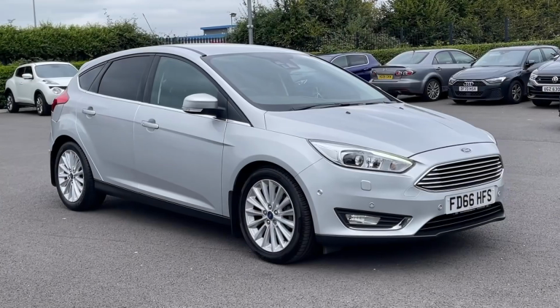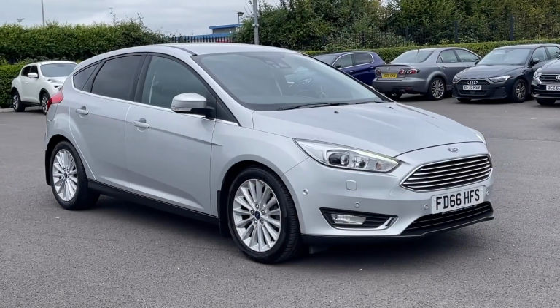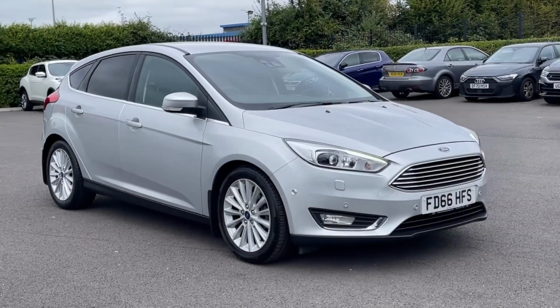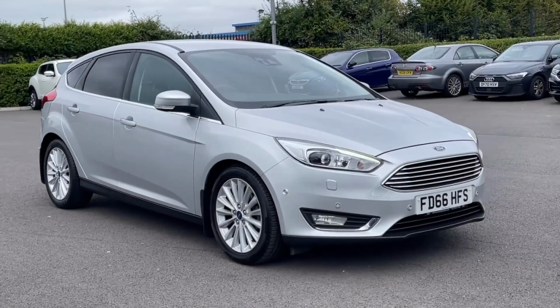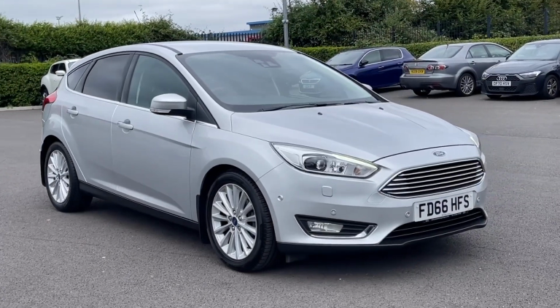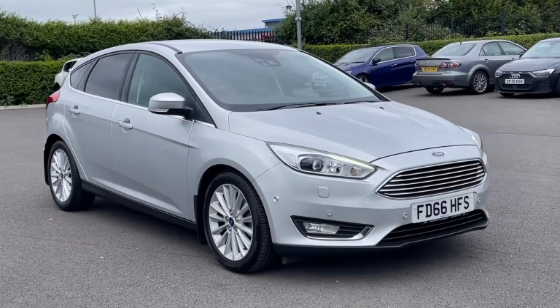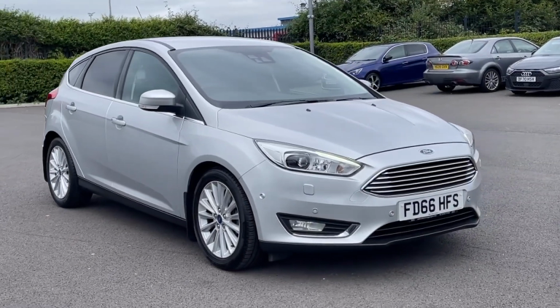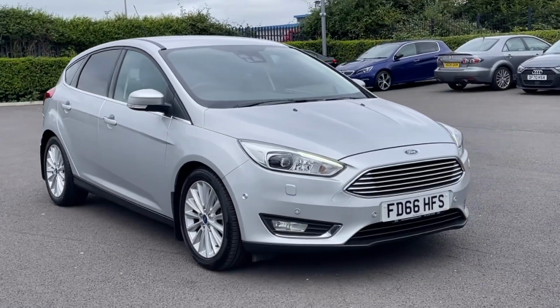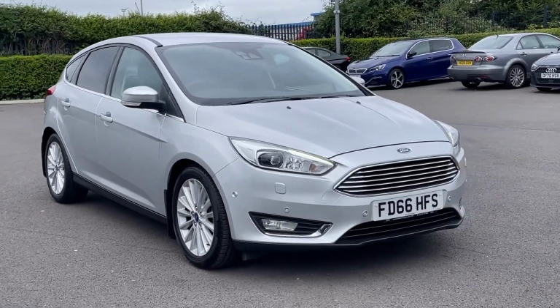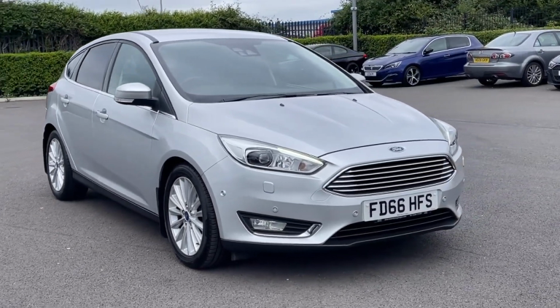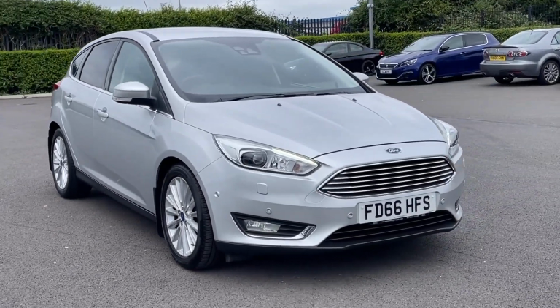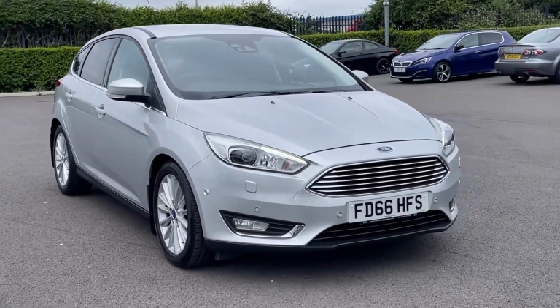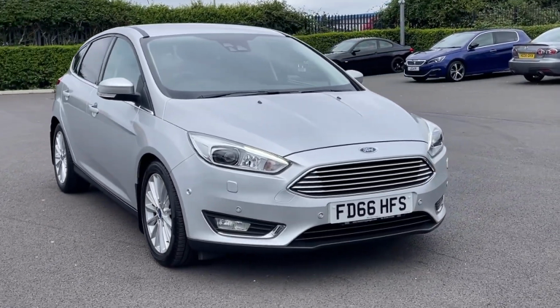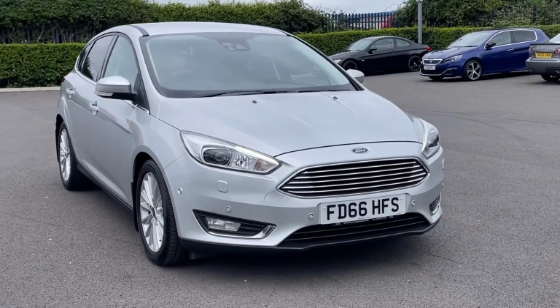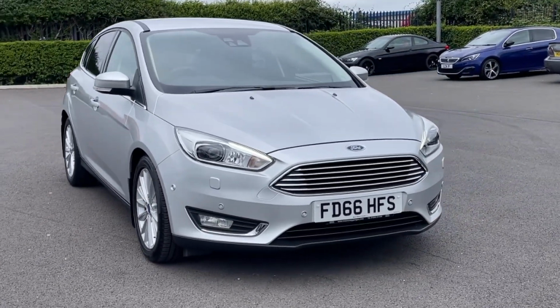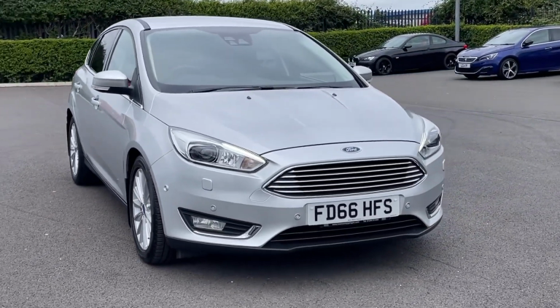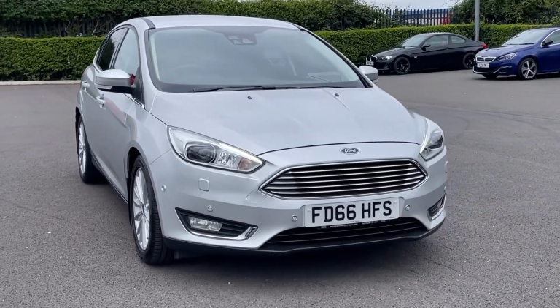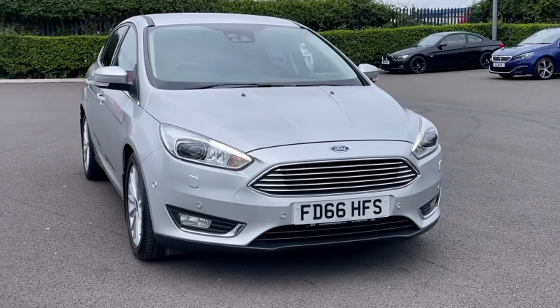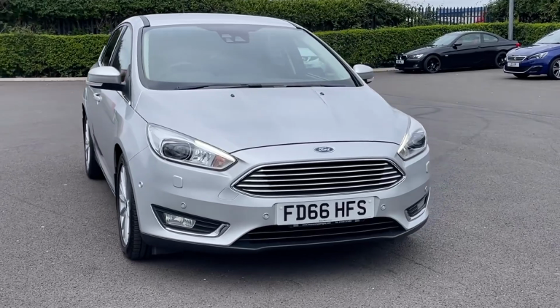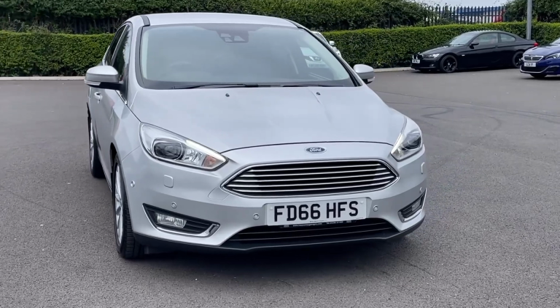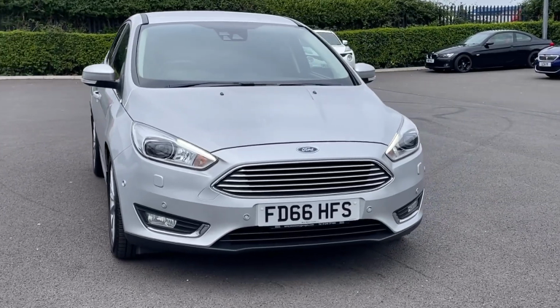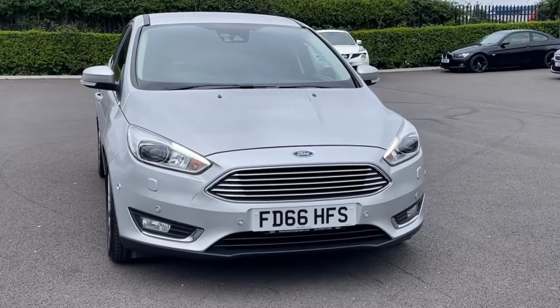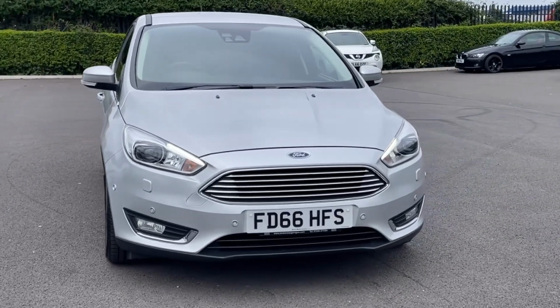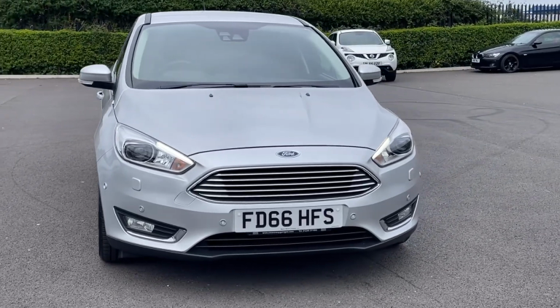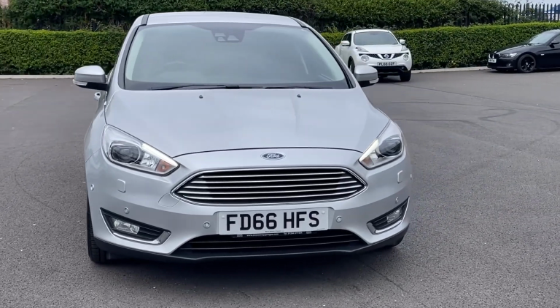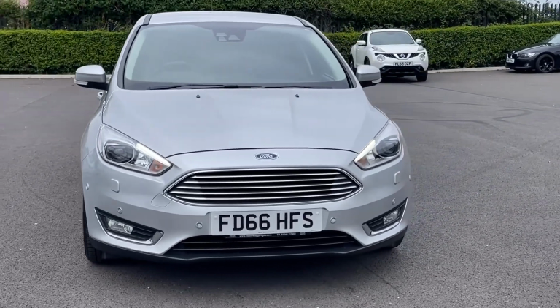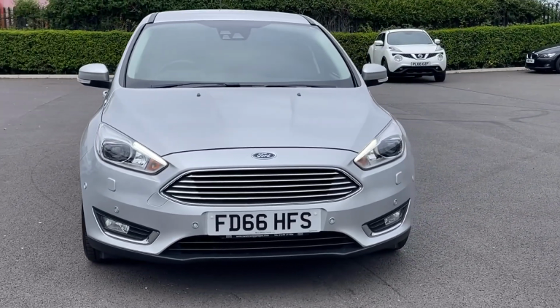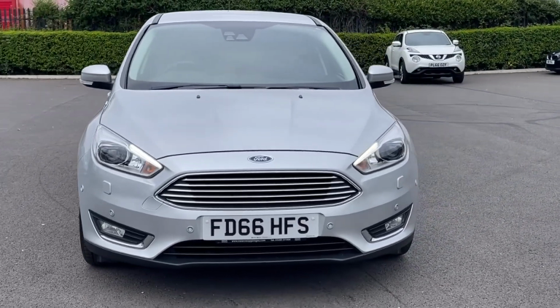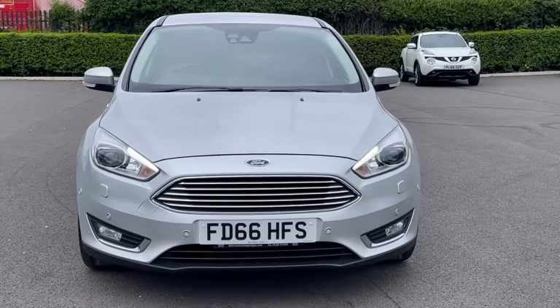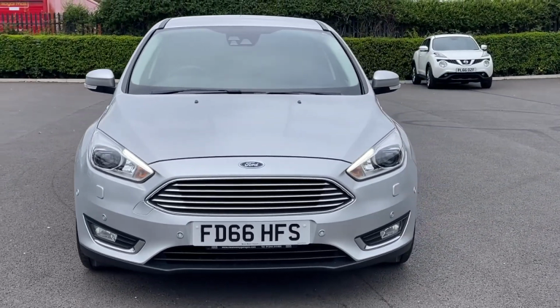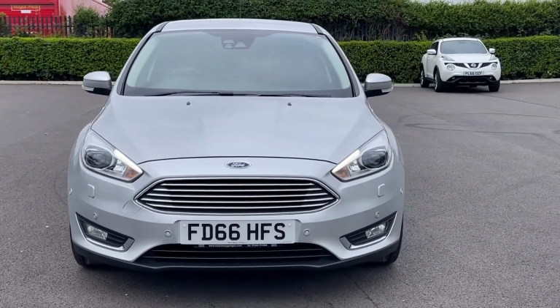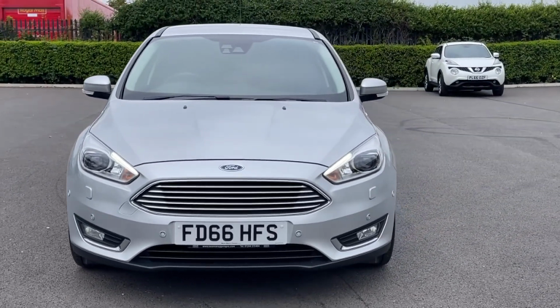Hi there, it's Becca here from Motor Match Chester and today I'm showing you around this Ford Focus Titanium X. It's a 2016 model, boasting the 1L petrol engine and manual transmission.